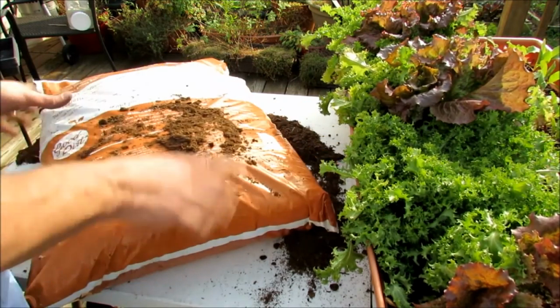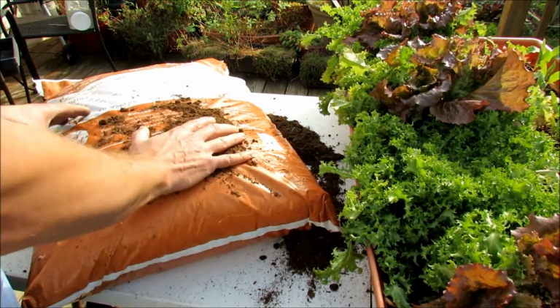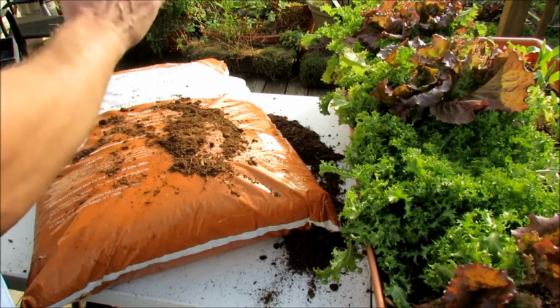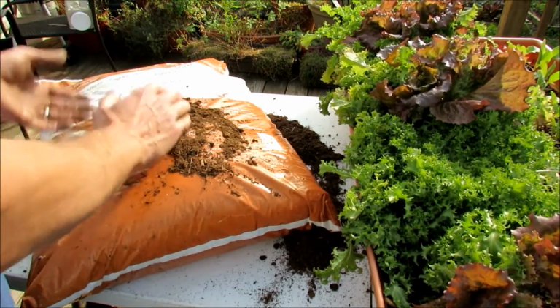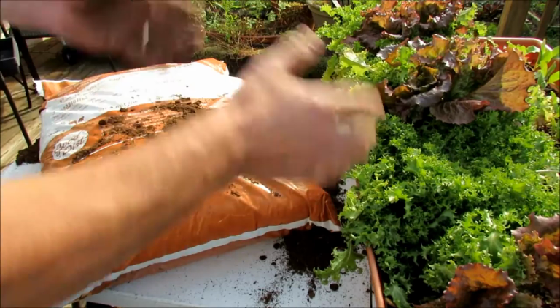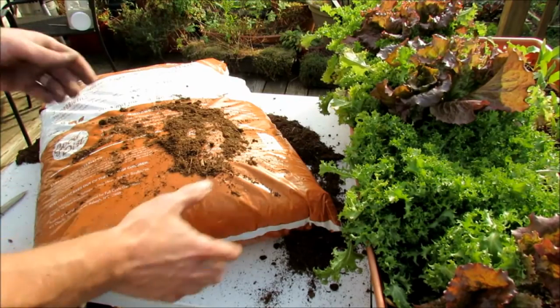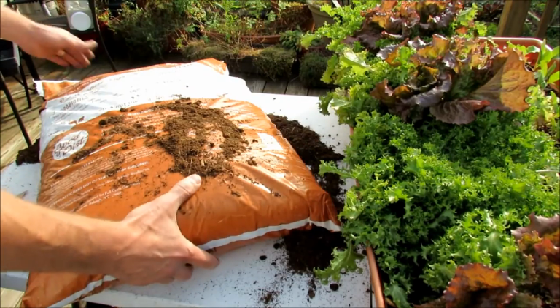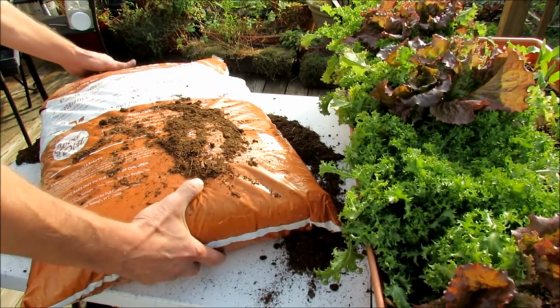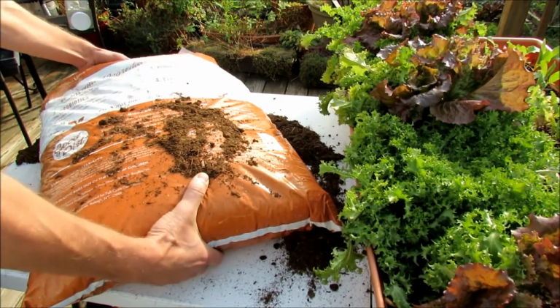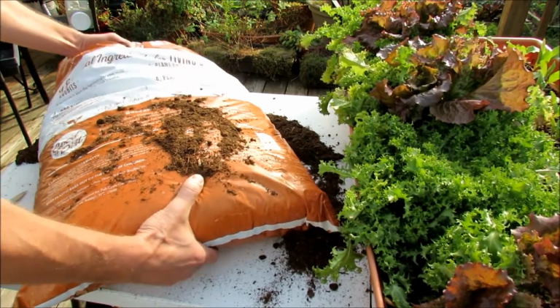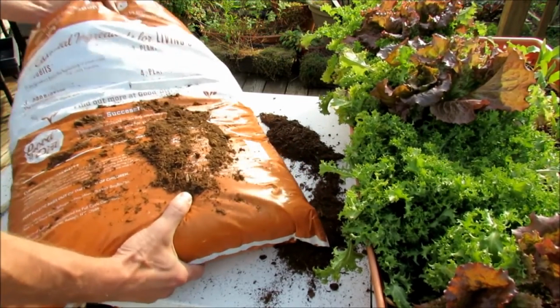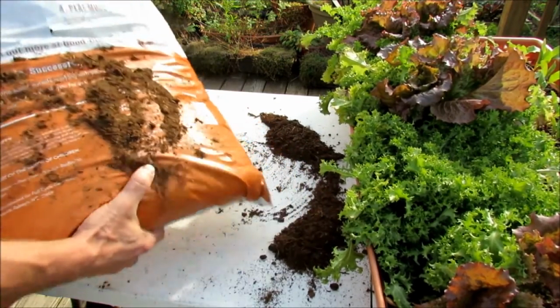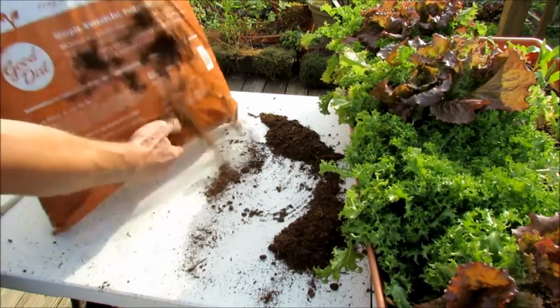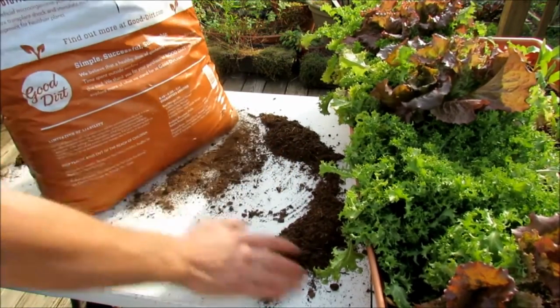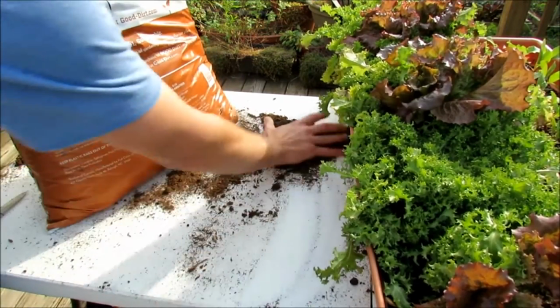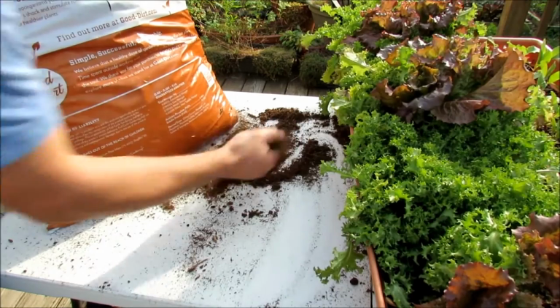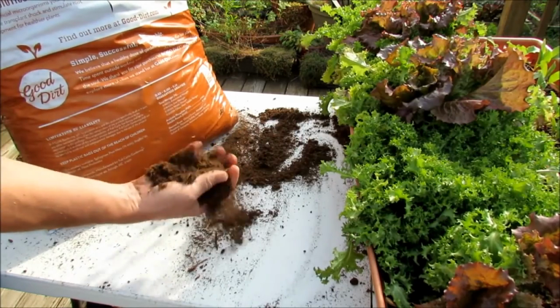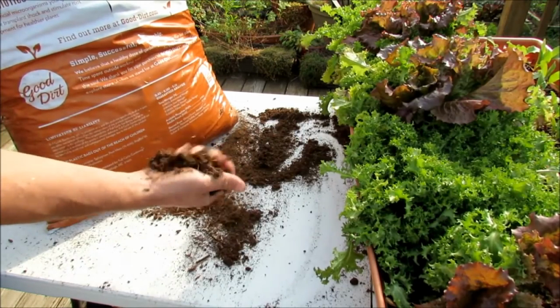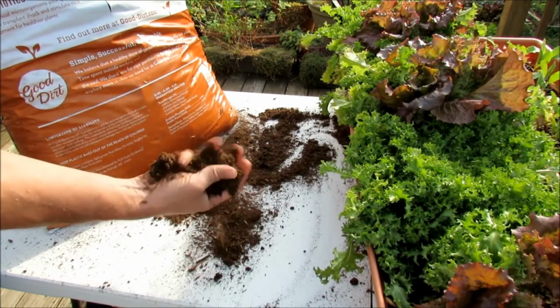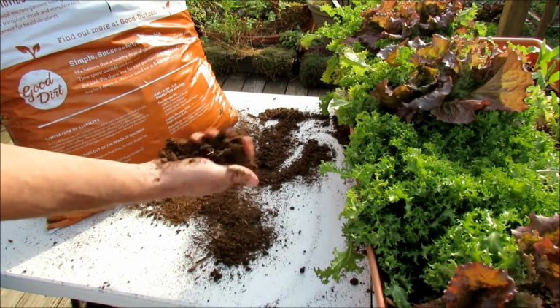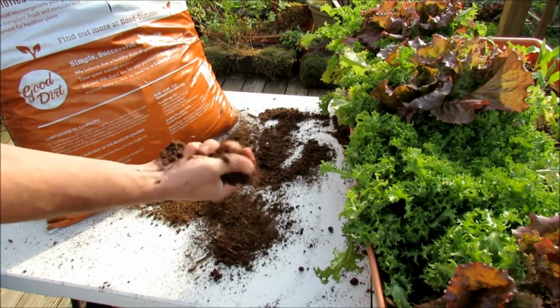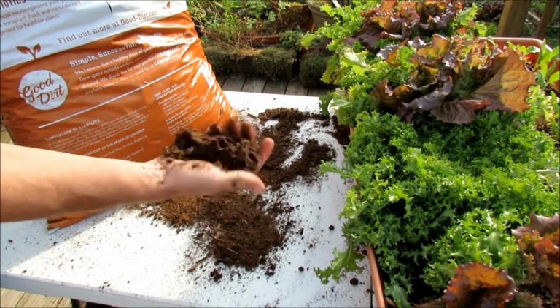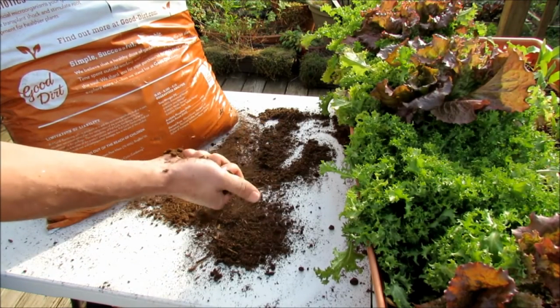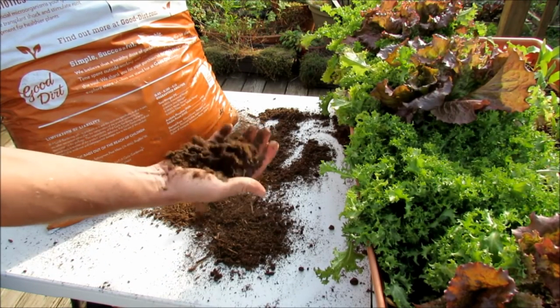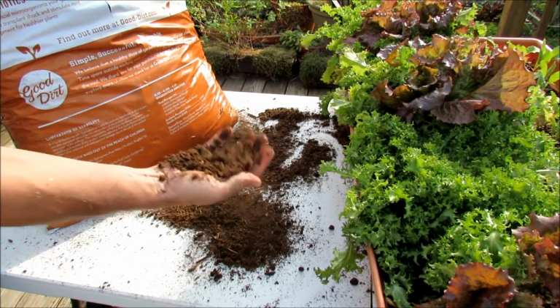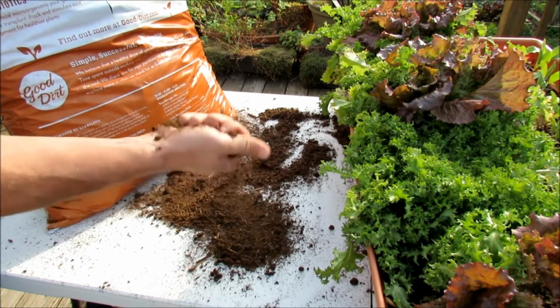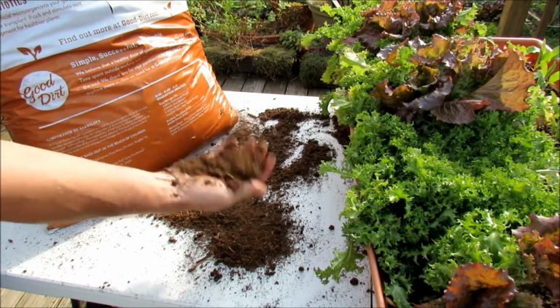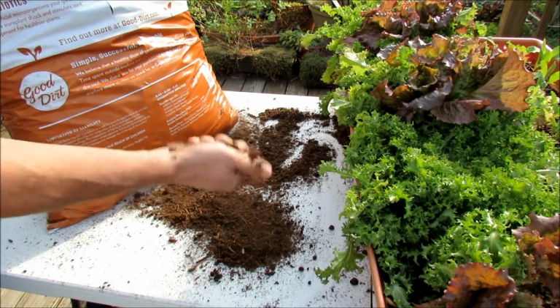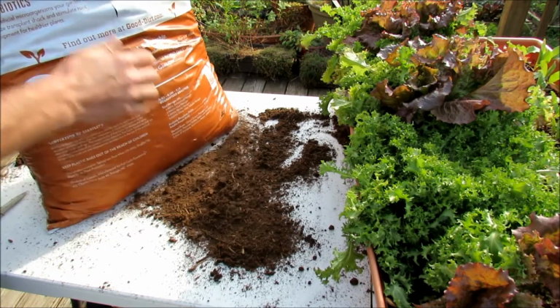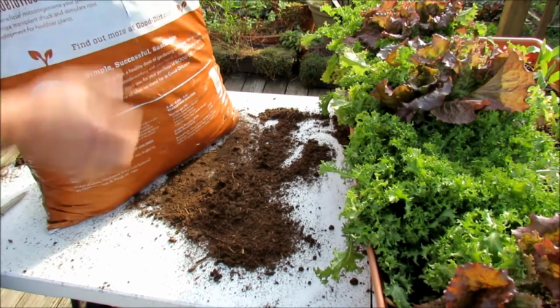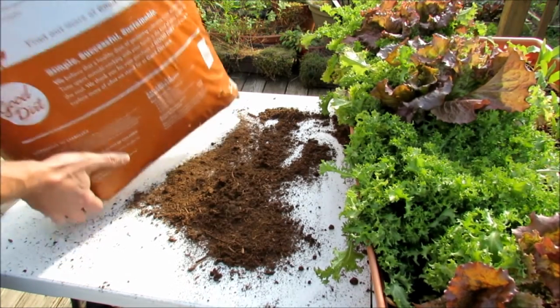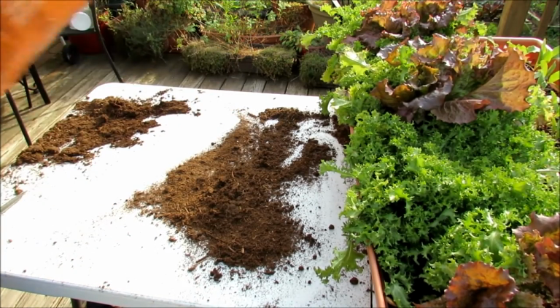Great product. Purchase it, pour it, and then plant. You can see what it looks like — this is dry, but even with moisture in it, it just stays just like this. It's a great product for root development, and that's what I want to show you.